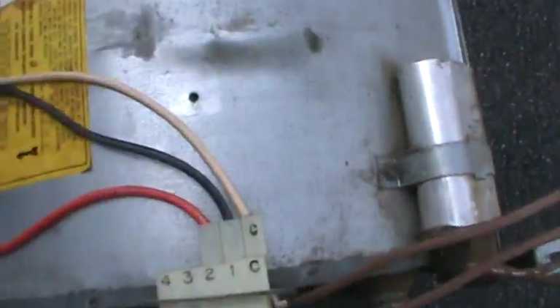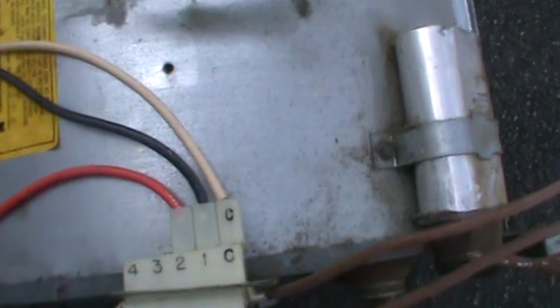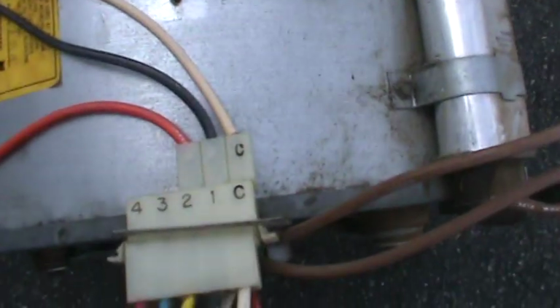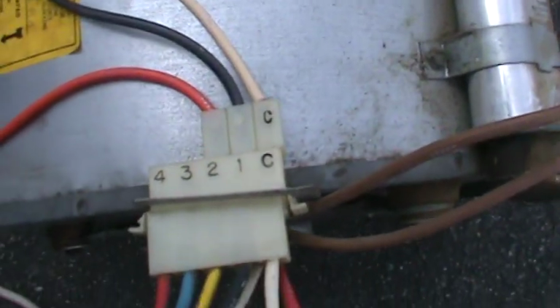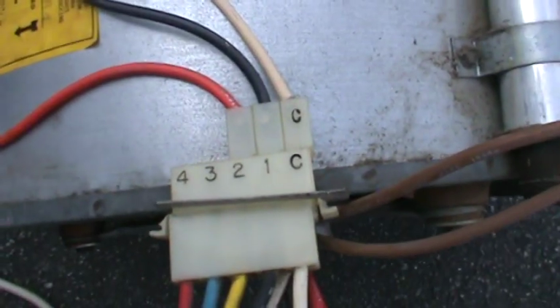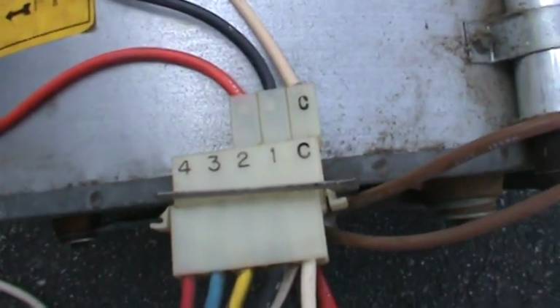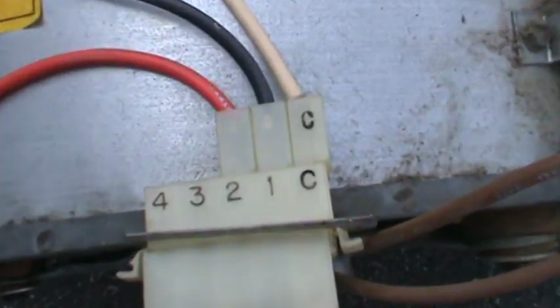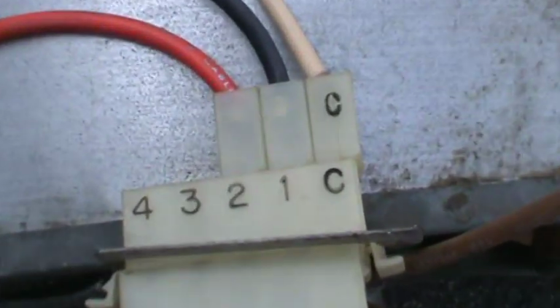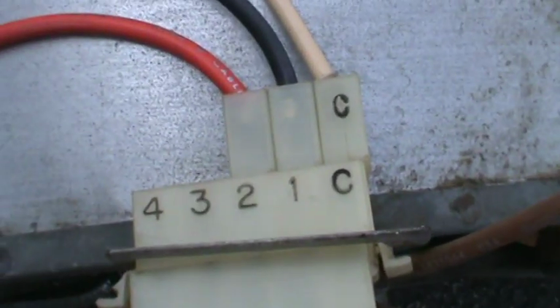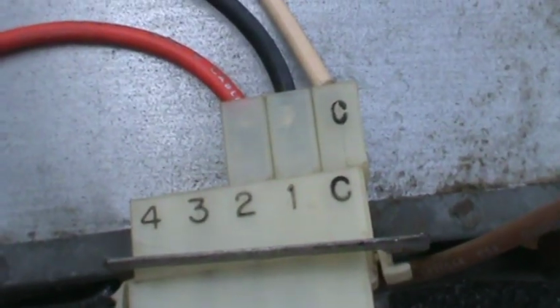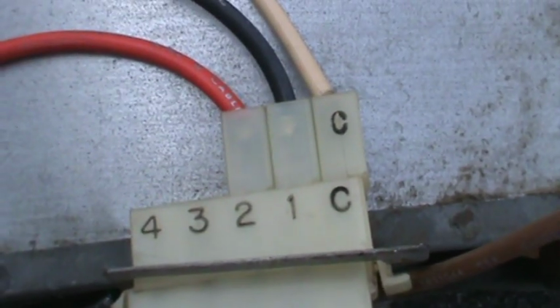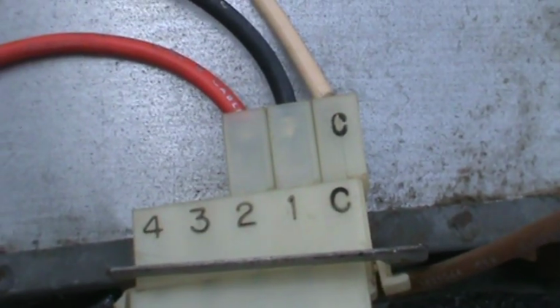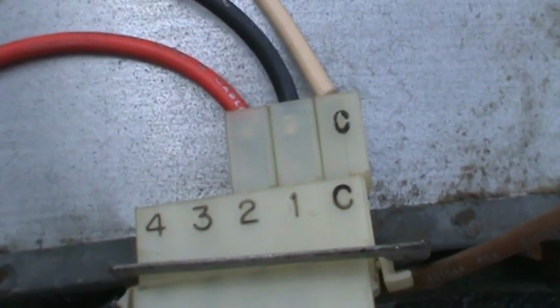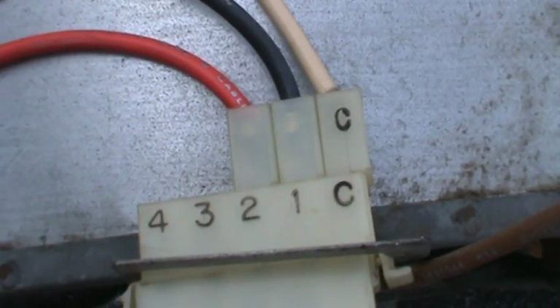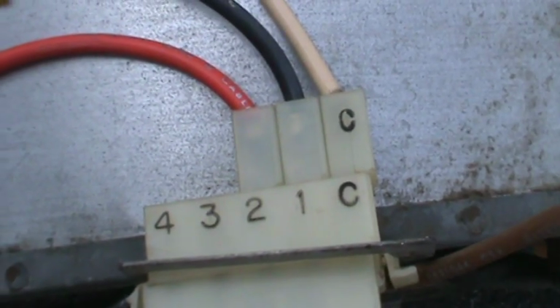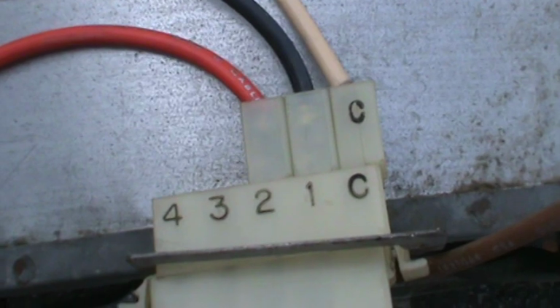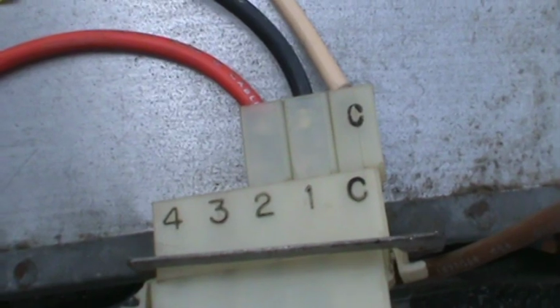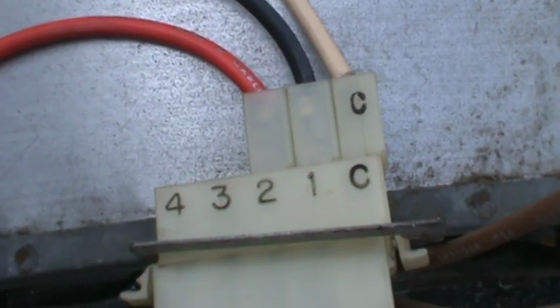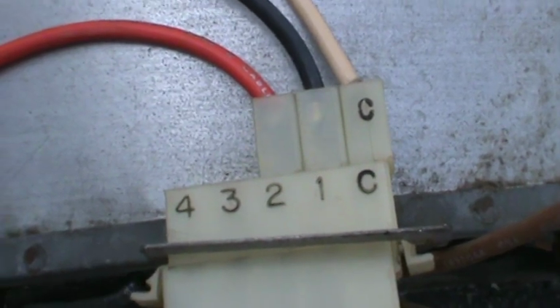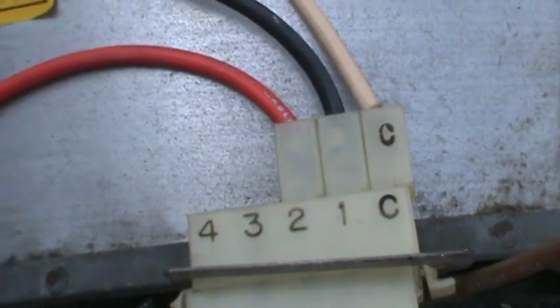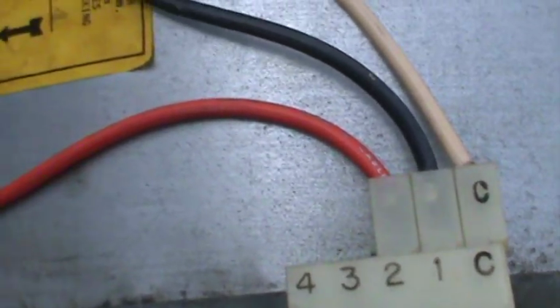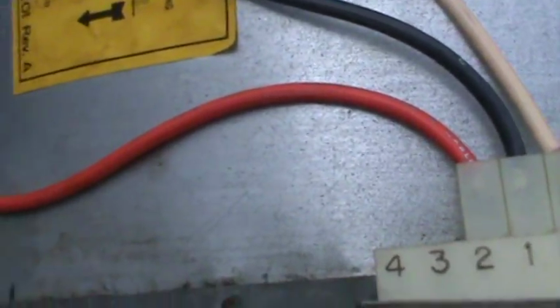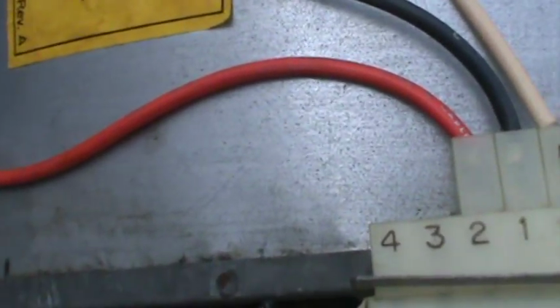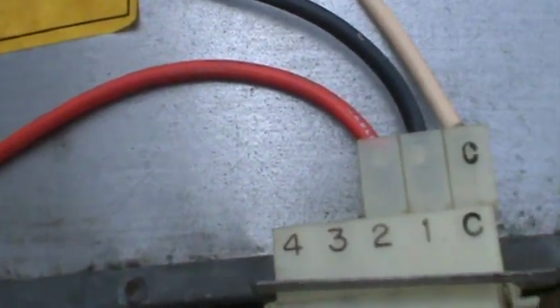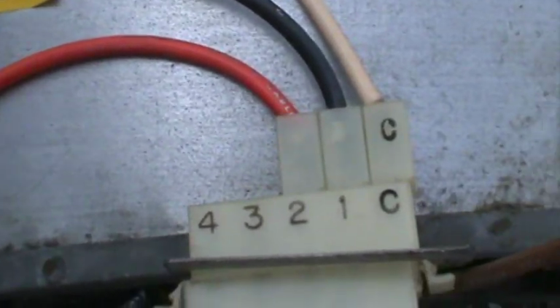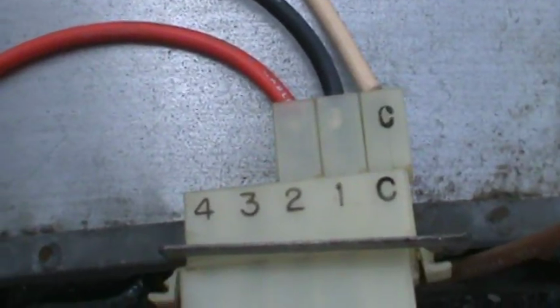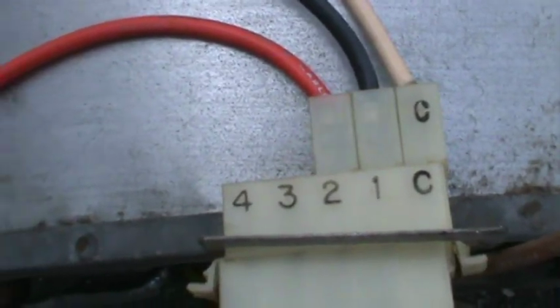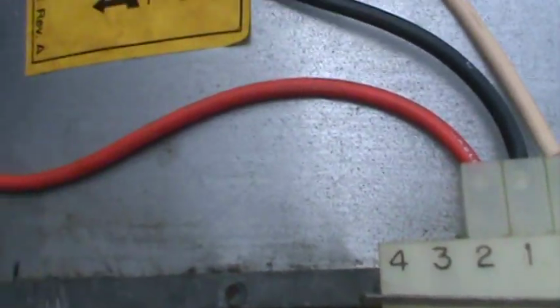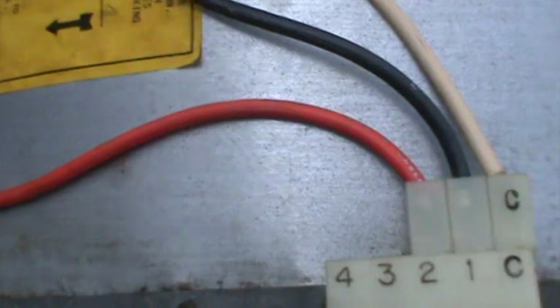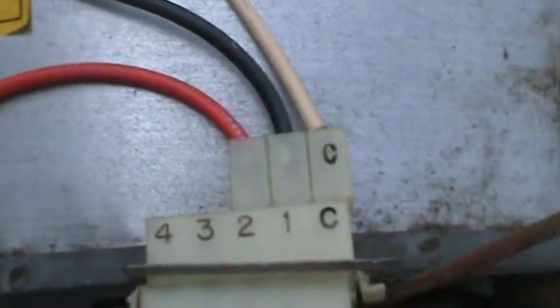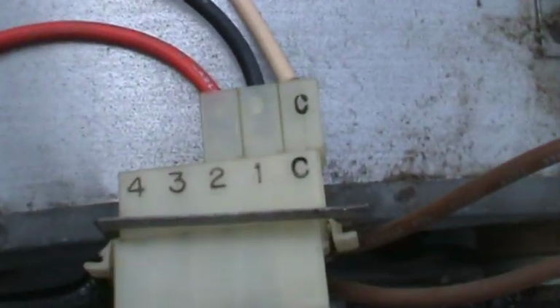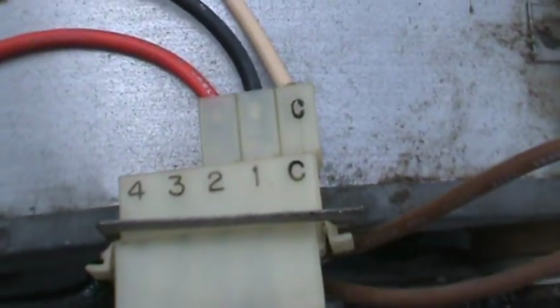This is the way it's hooked up. The common, the hot, and medium speed. Medium speed is not used. I'm just using high speed right now.